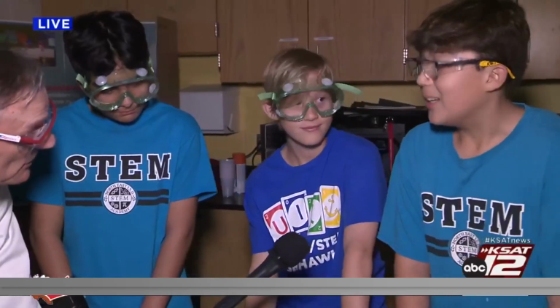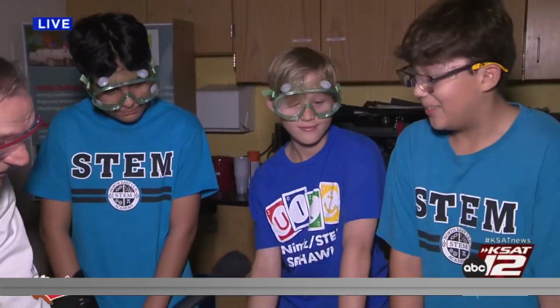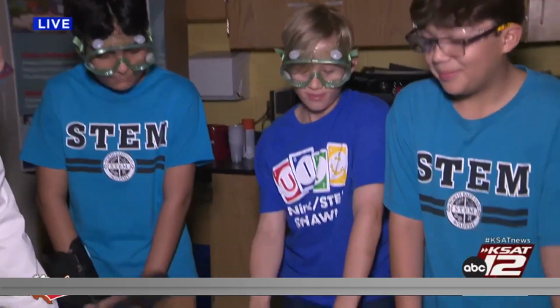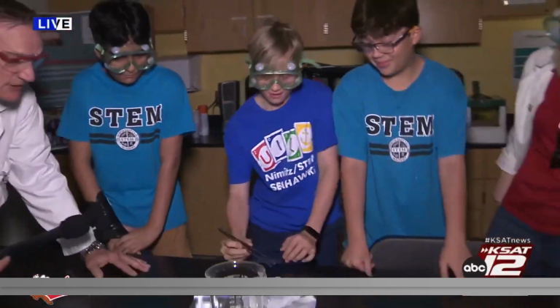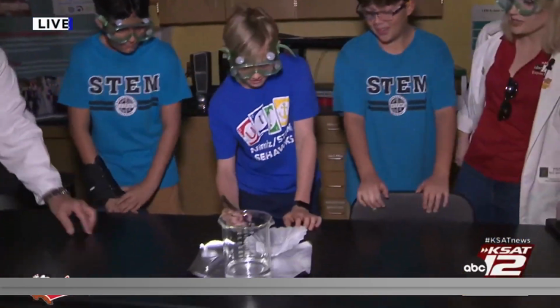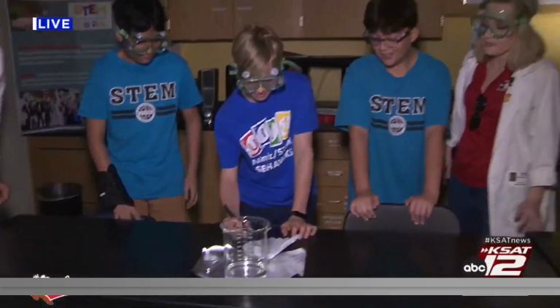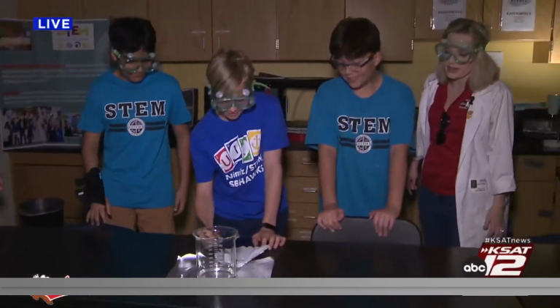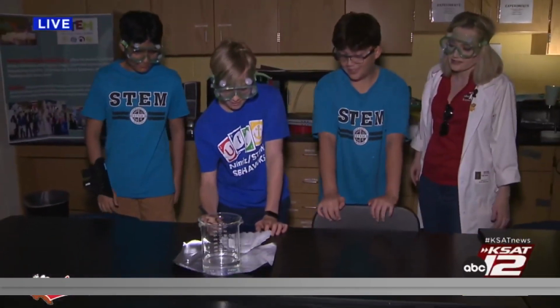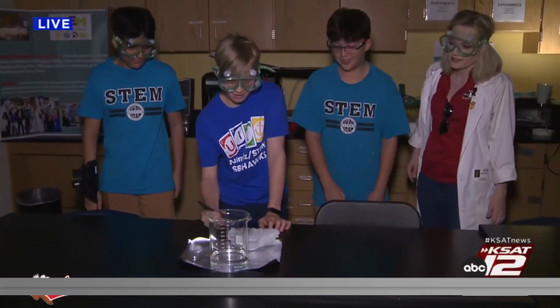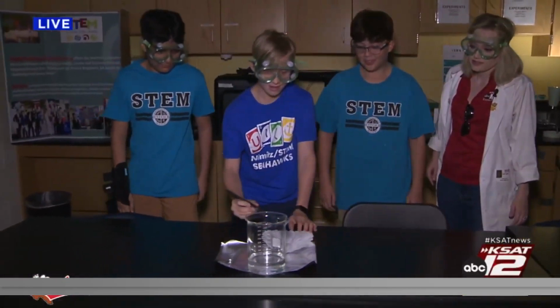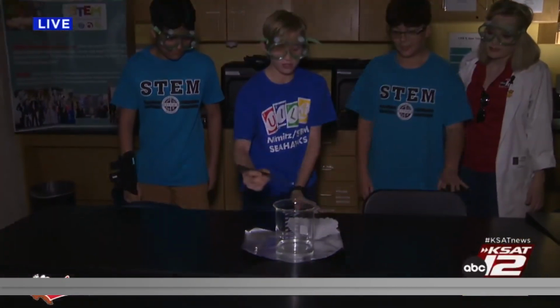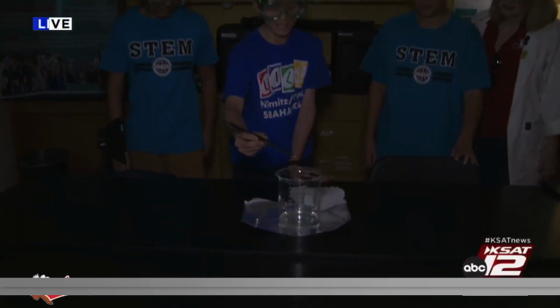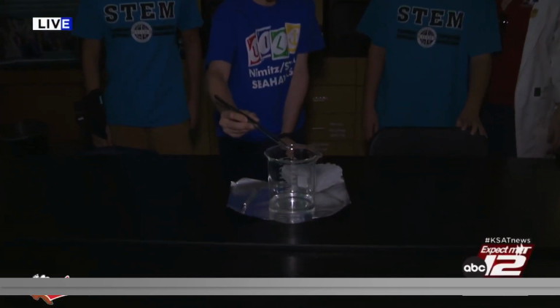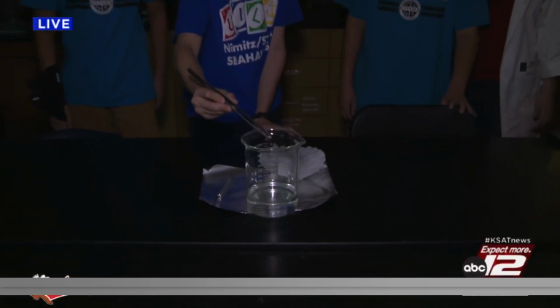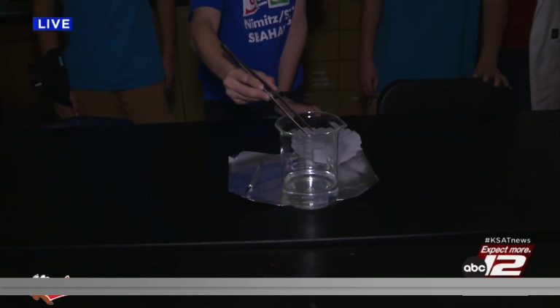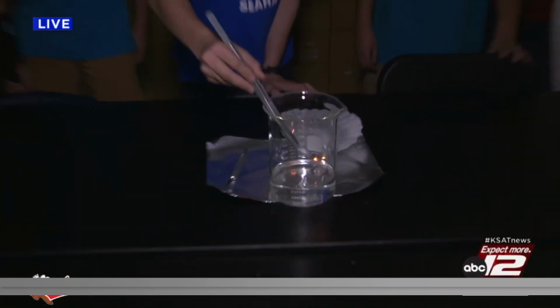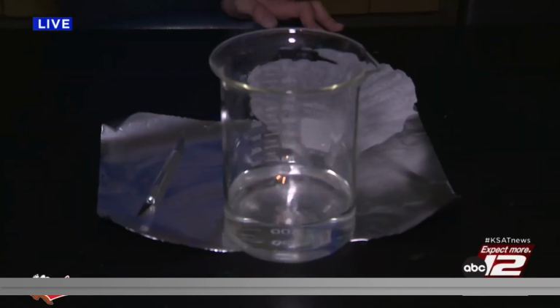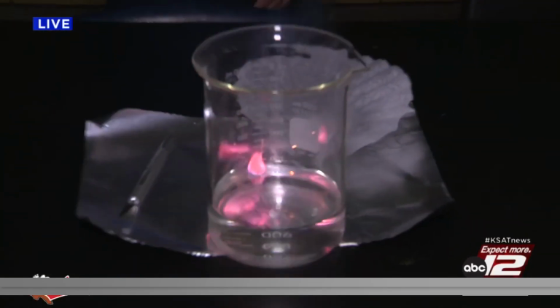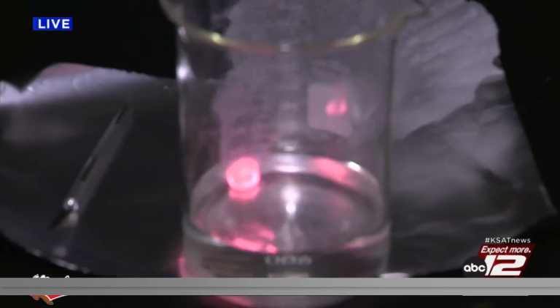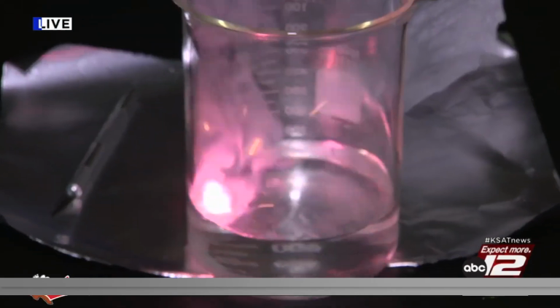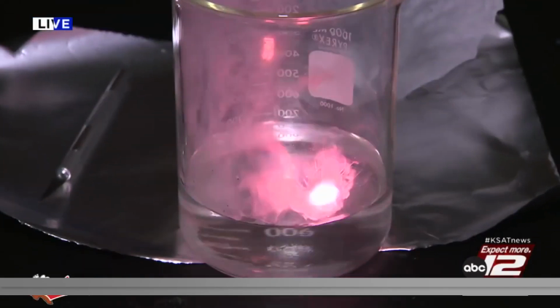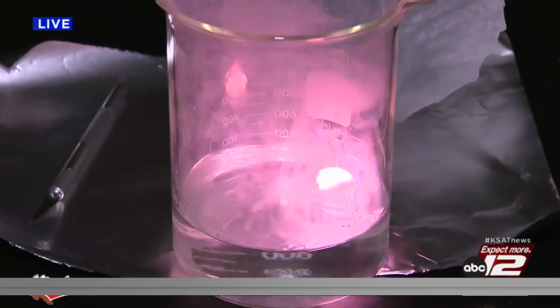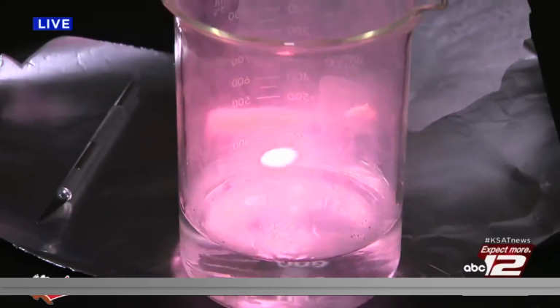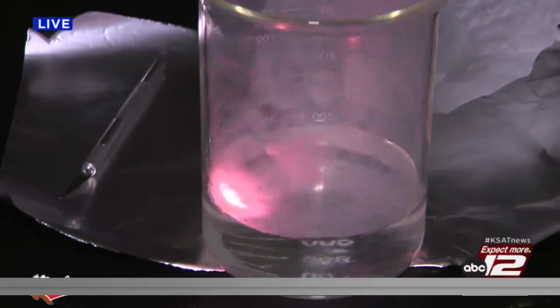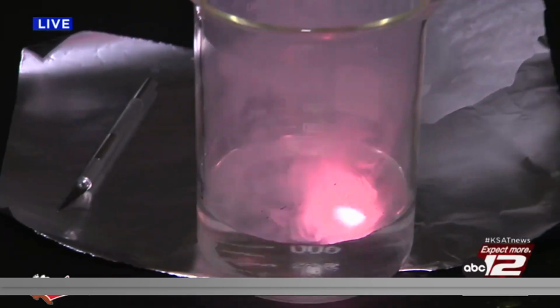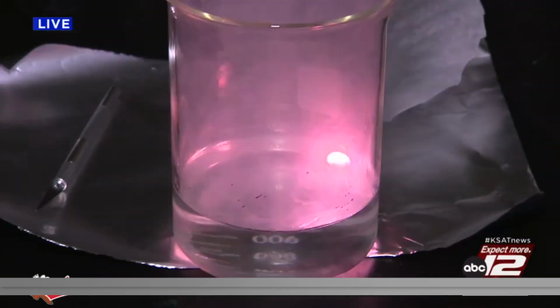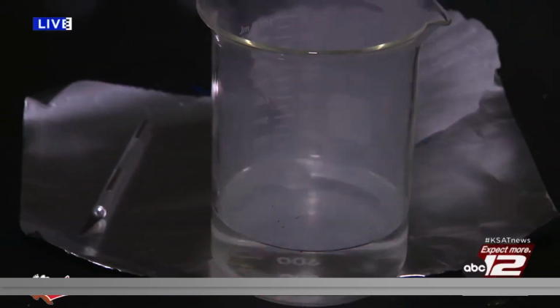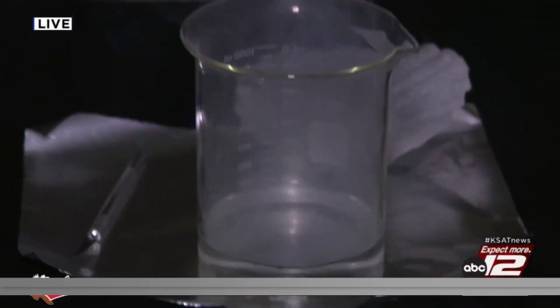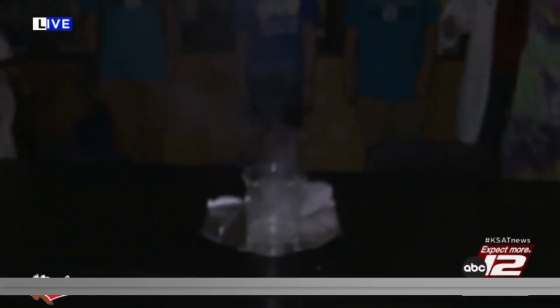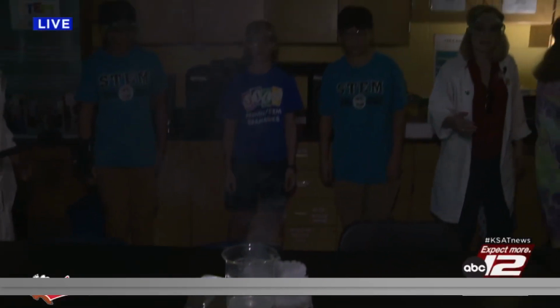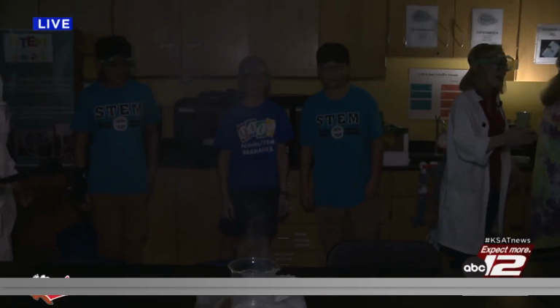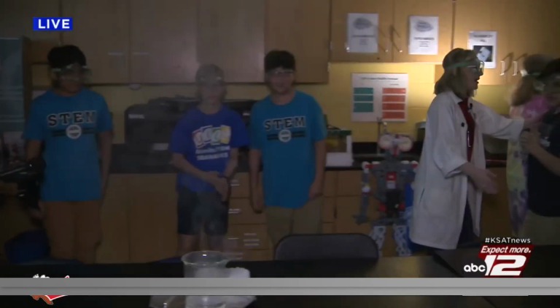Let's test it out, guys — drop it in and step back. Three, two, one. Bam! Whoa, that was quick. Whoa, it's spinning around — that is so cool. Oh, it popped.